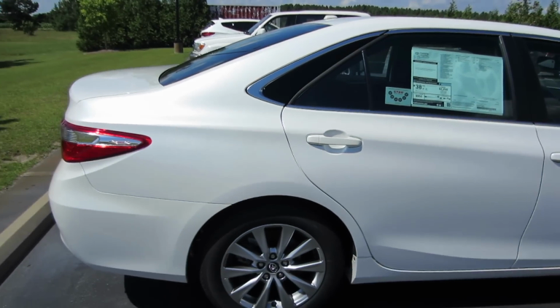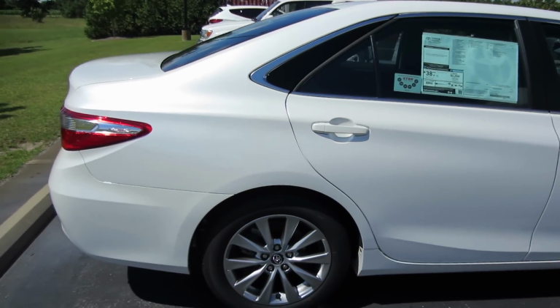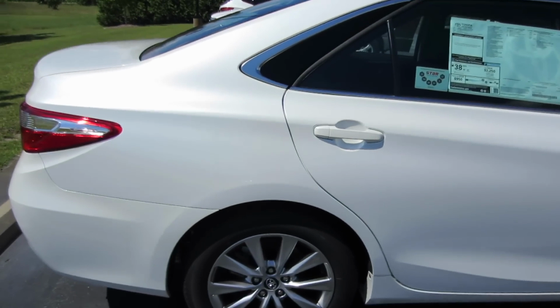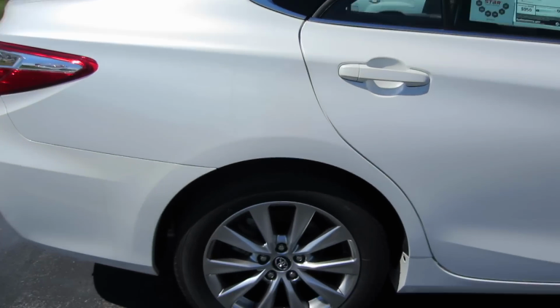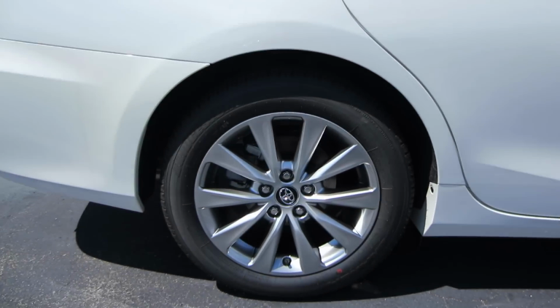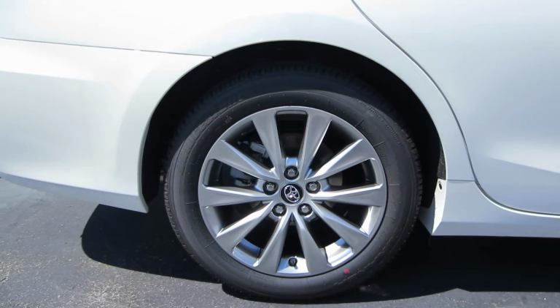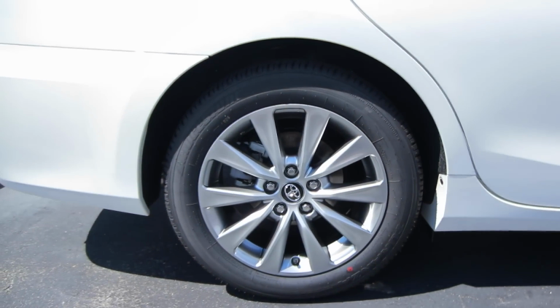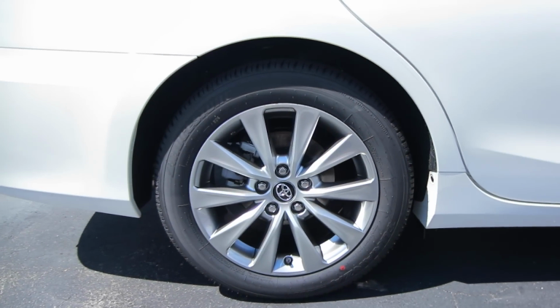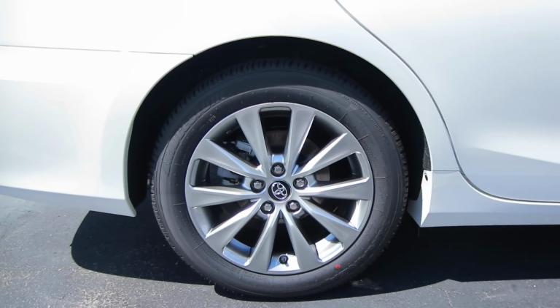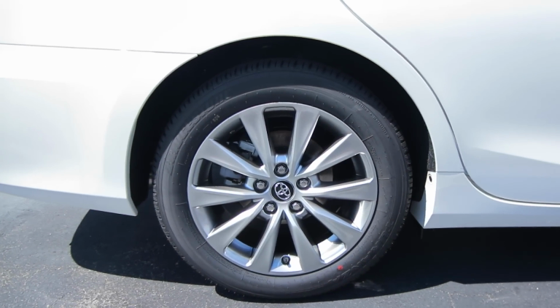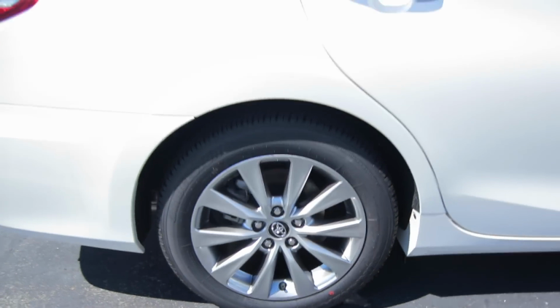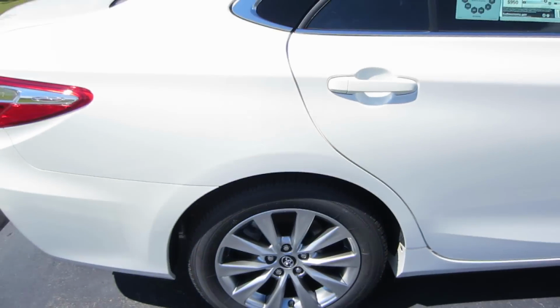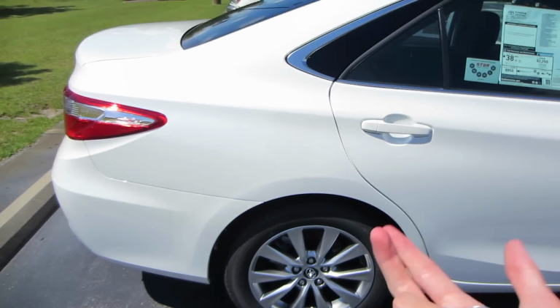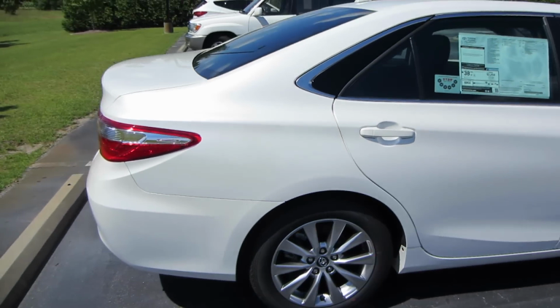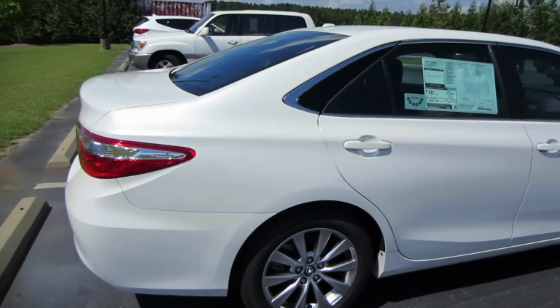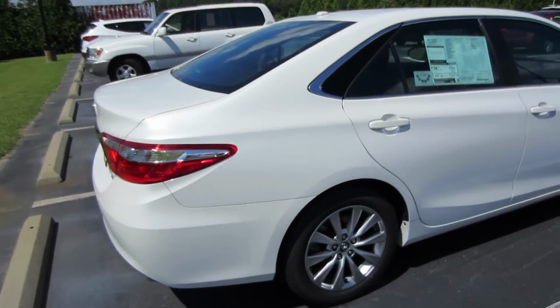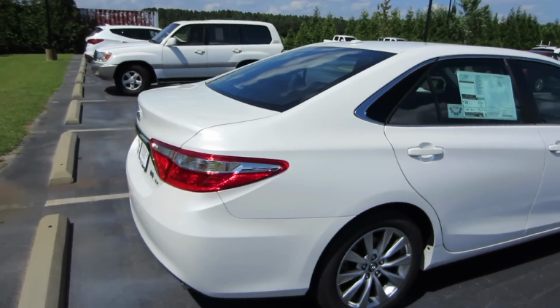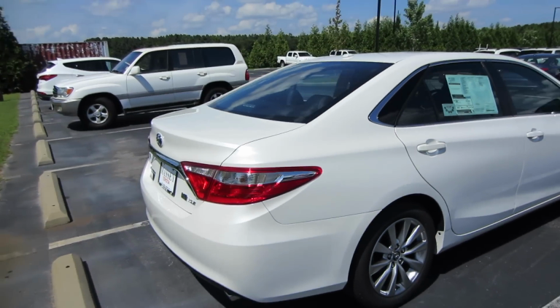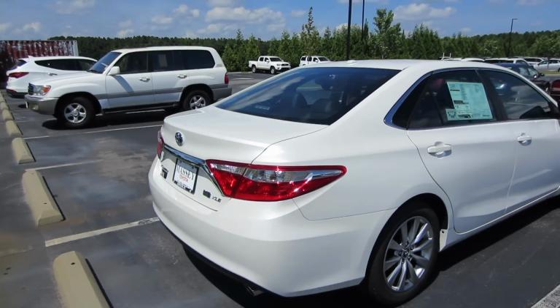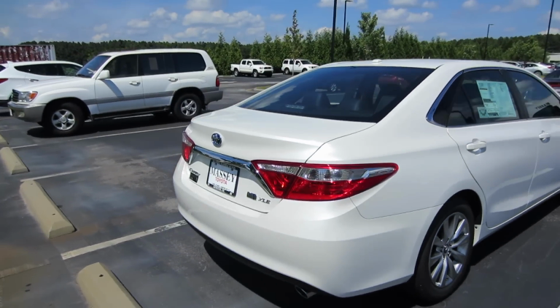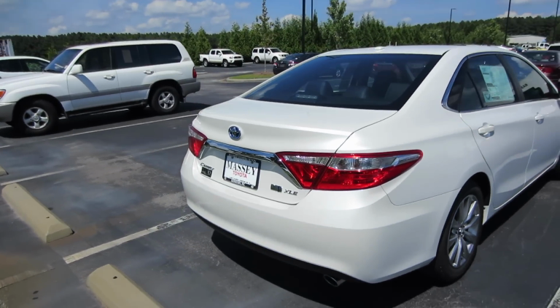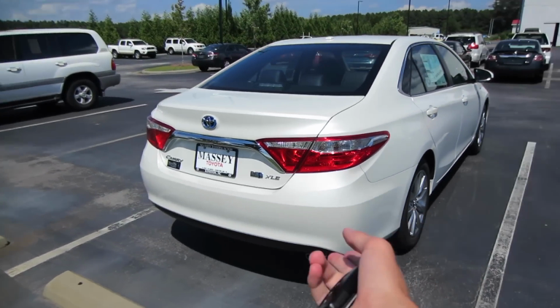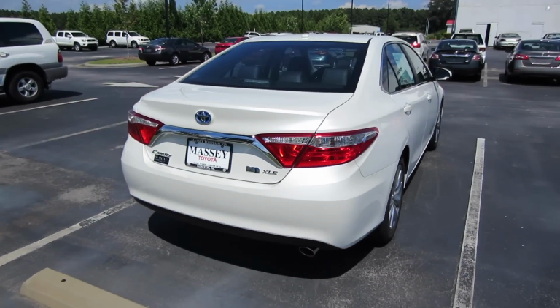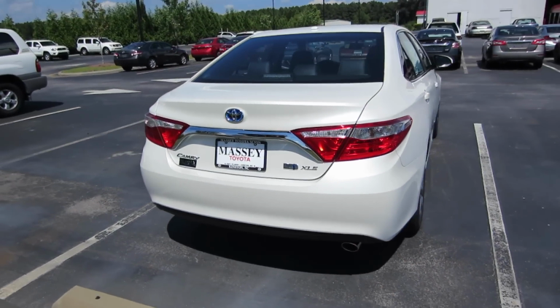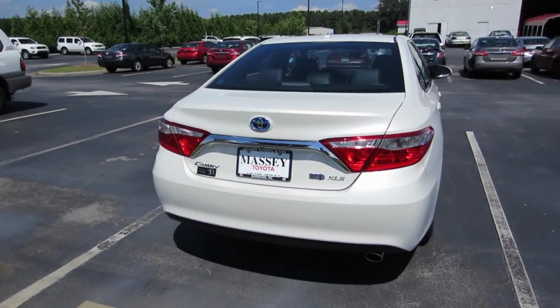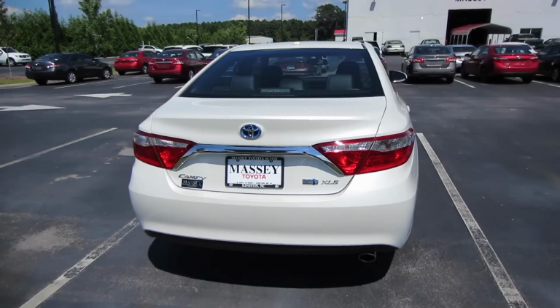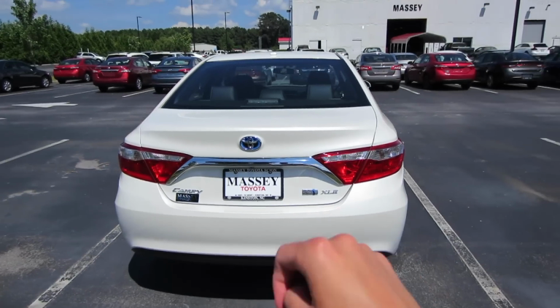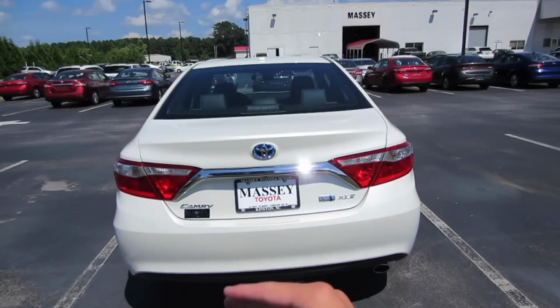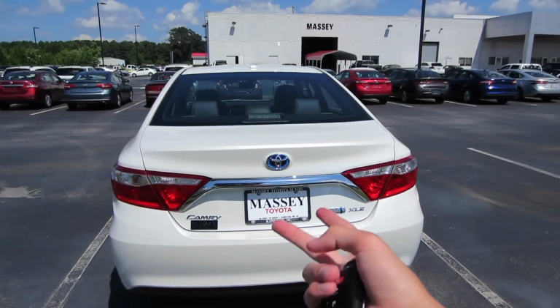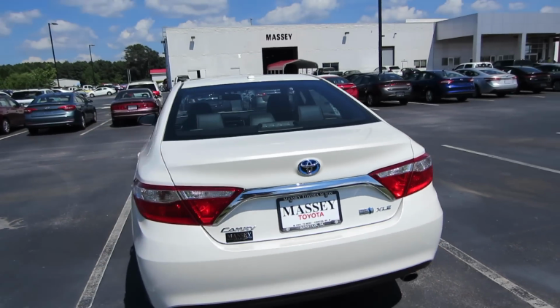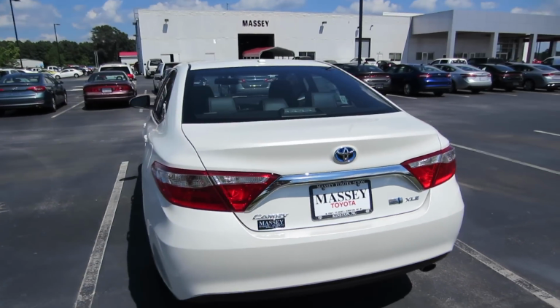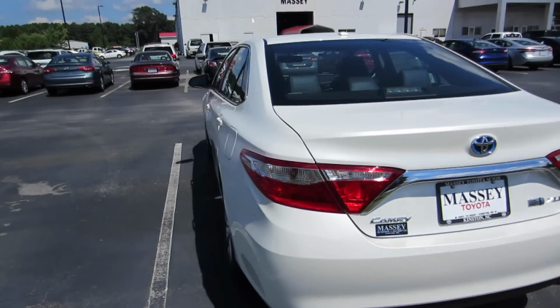Coming to our wheels, we're riding on Bridgestone tires and these are going to be your 17-inch alloy wheels — the same wheels you get on your standard XLE models. Coming around back, we do have our single outlet chrome tip exhaust, as well as the XLE hybrid badging and a rear backup camera.